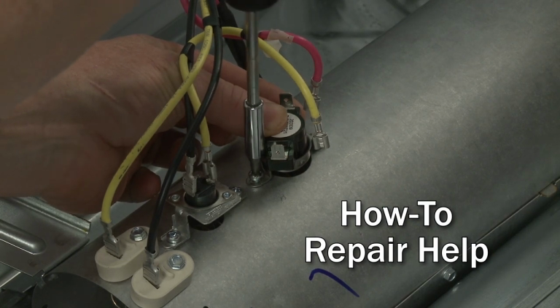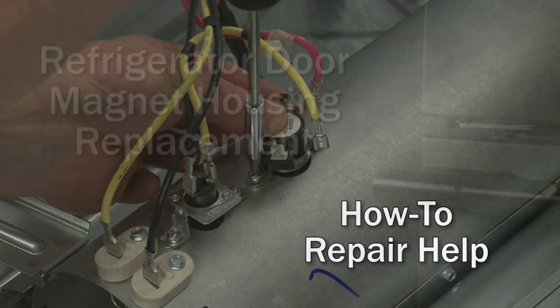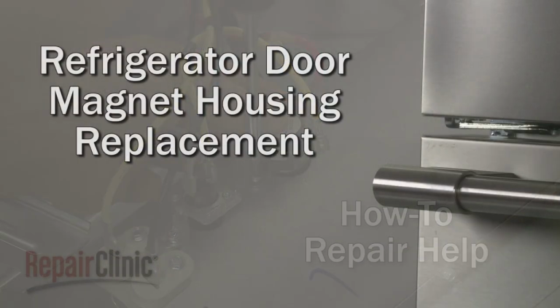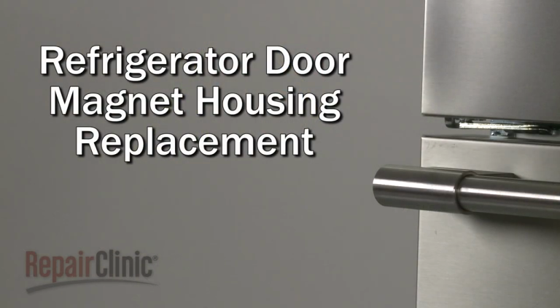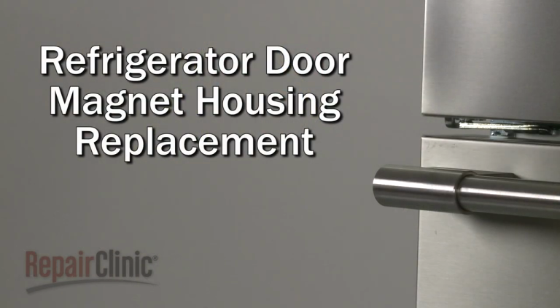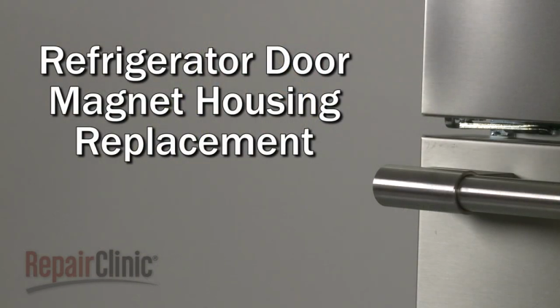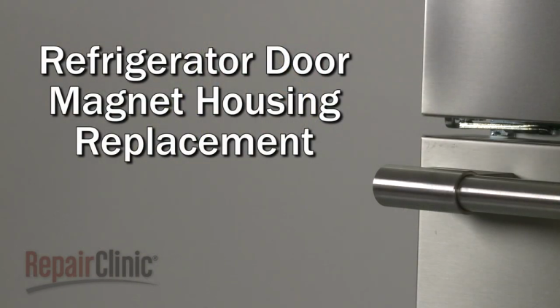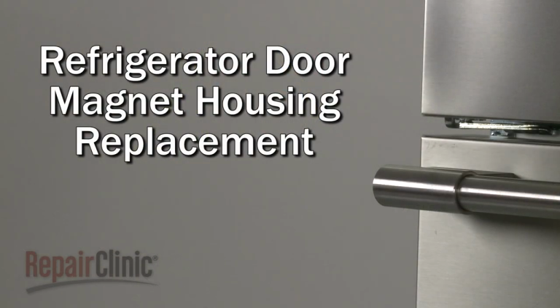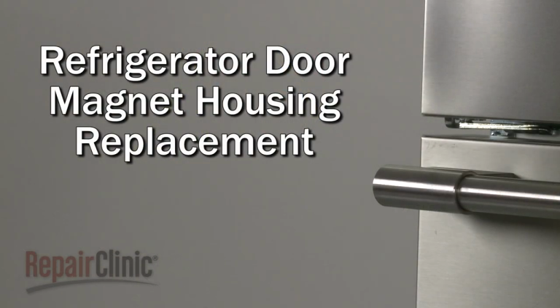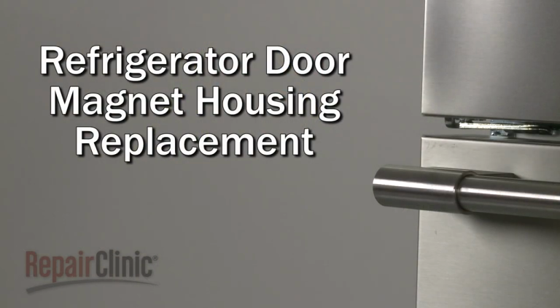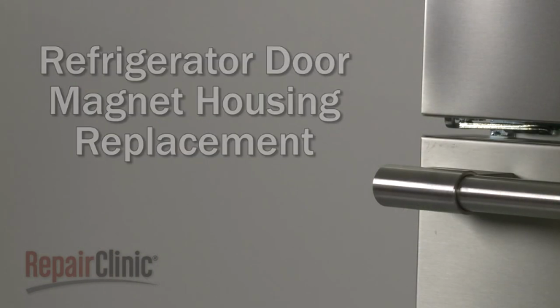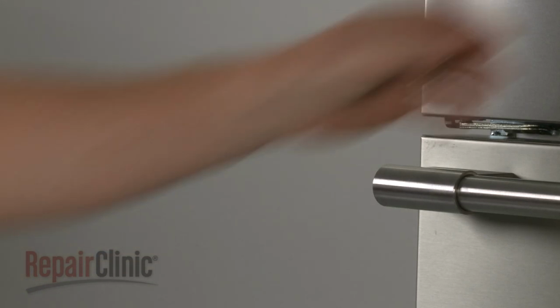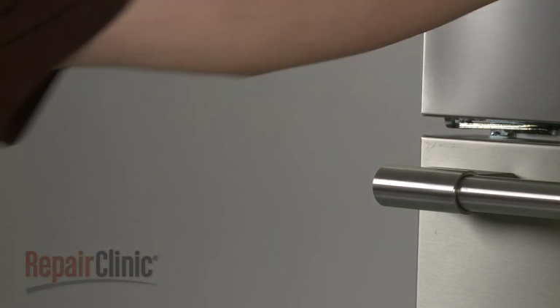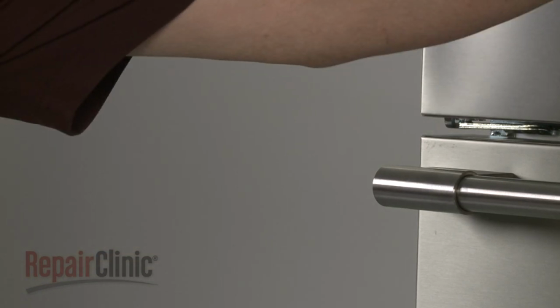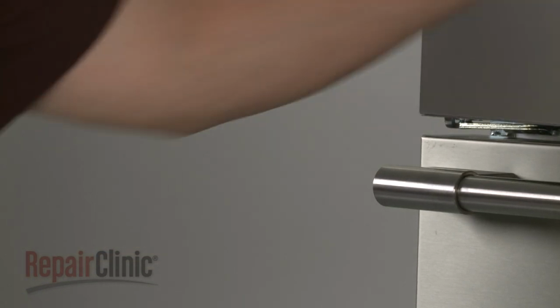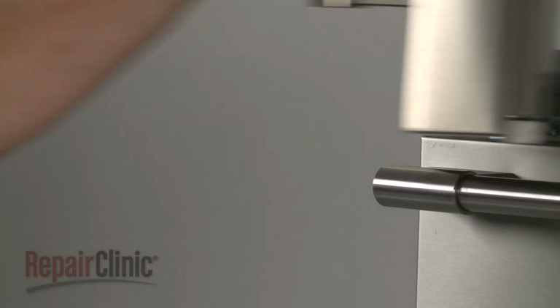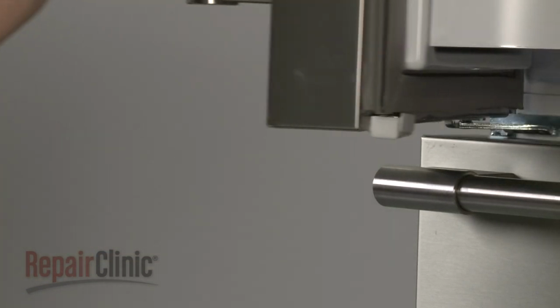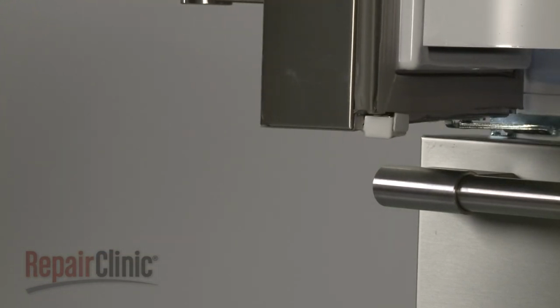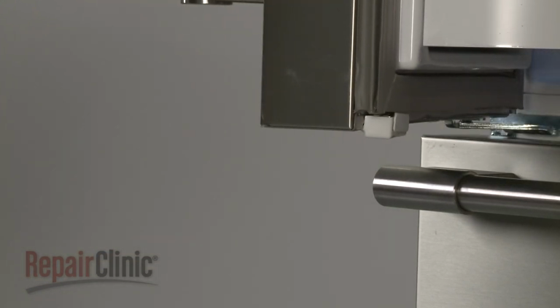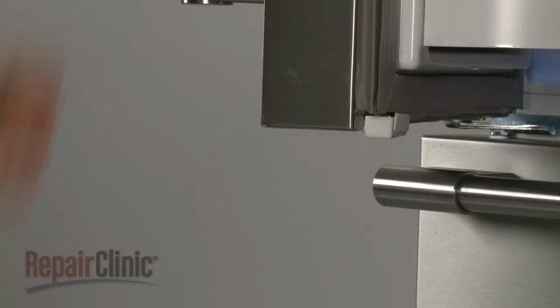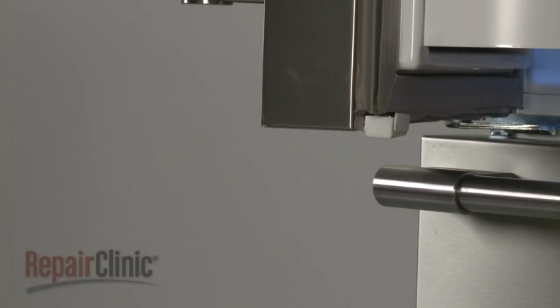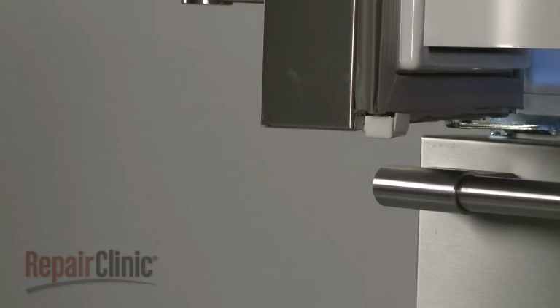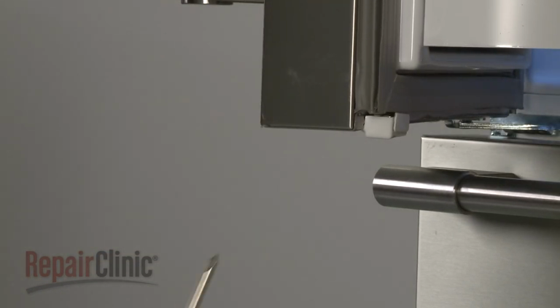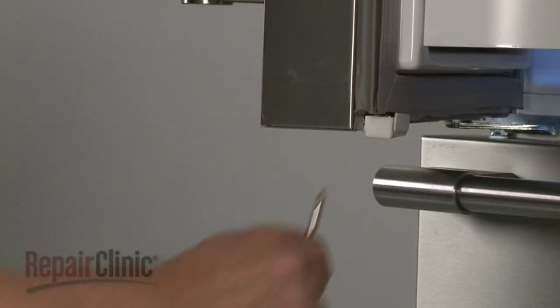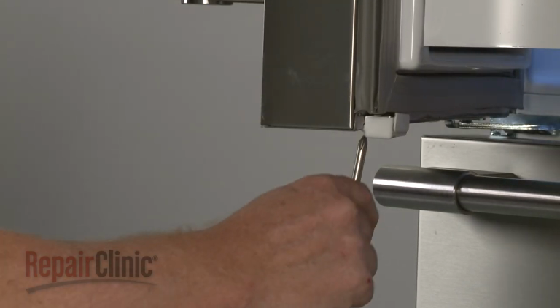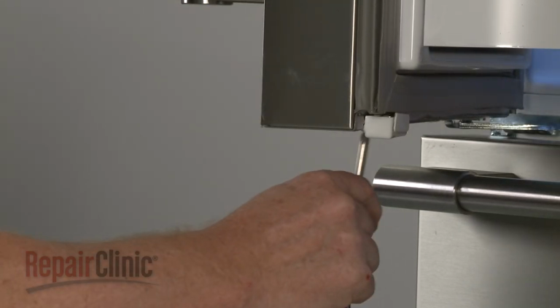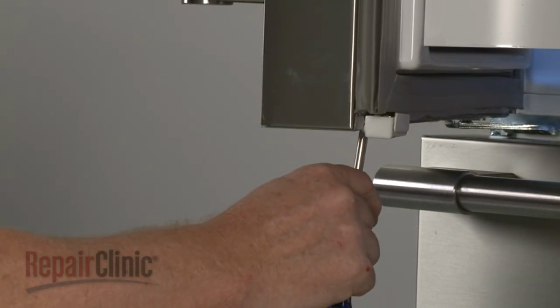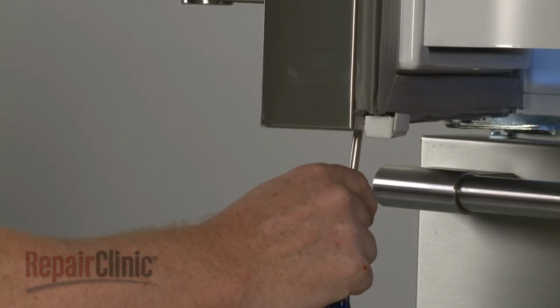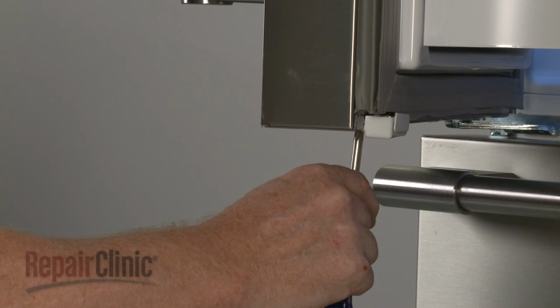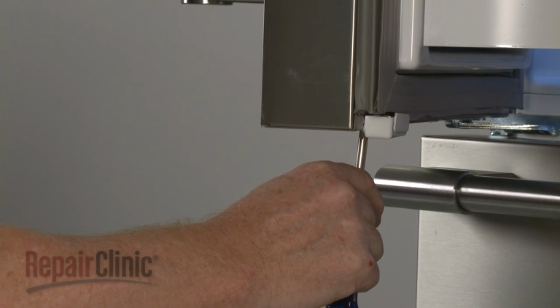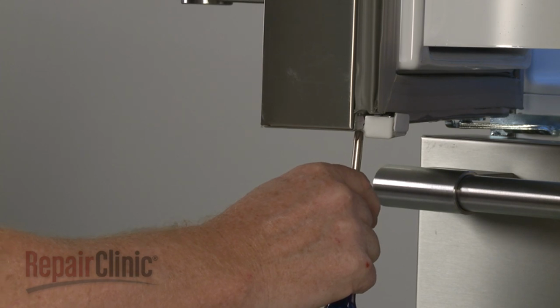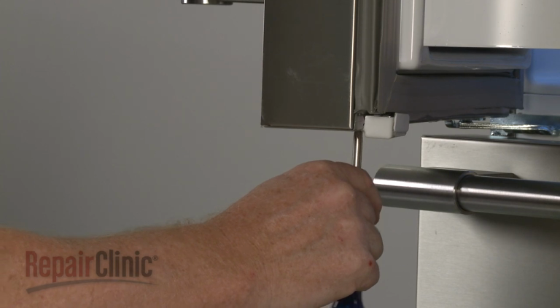To replace the magnet housing under the refrigerator door, open the appropriate door and use a Phillips head screwdriver to unthread the screws securing the housing.